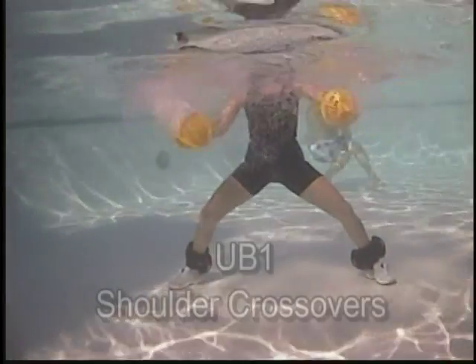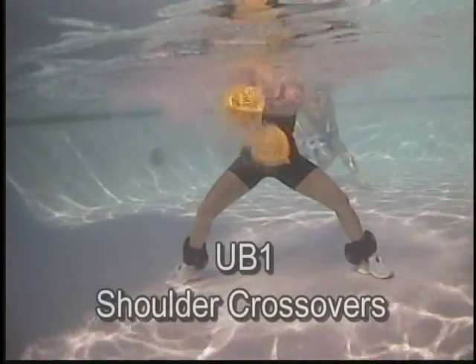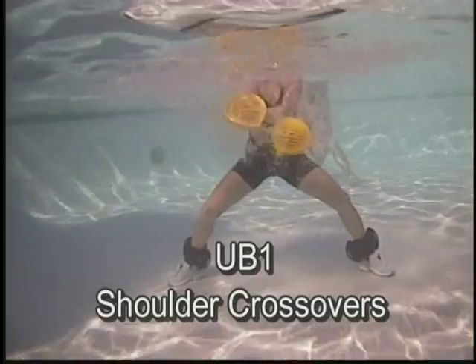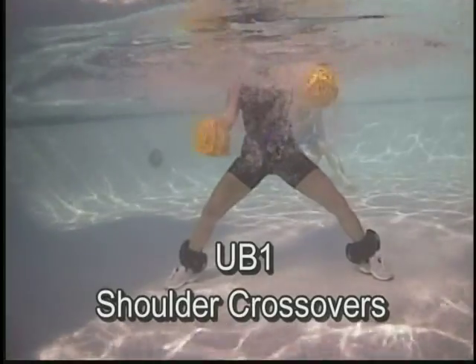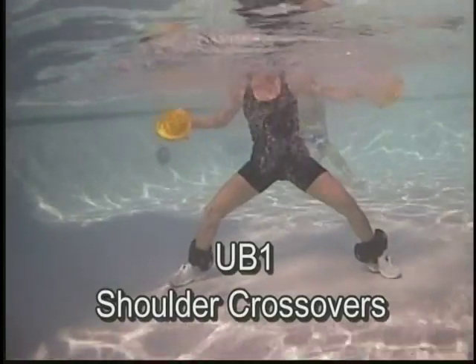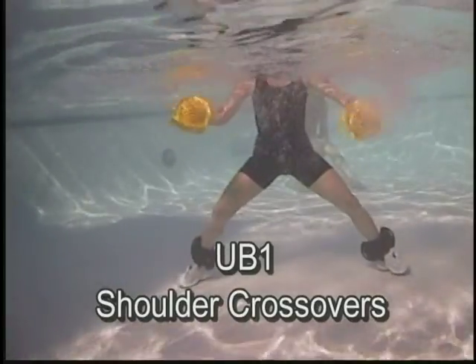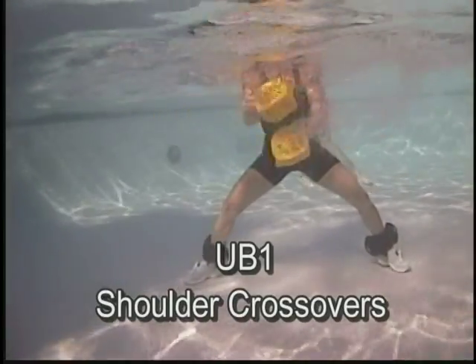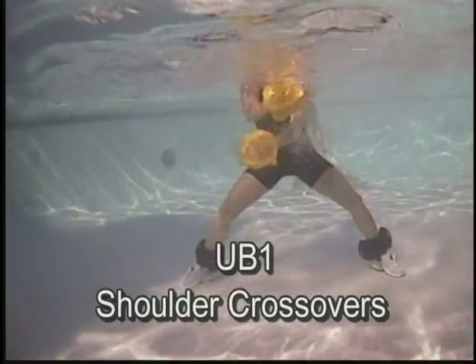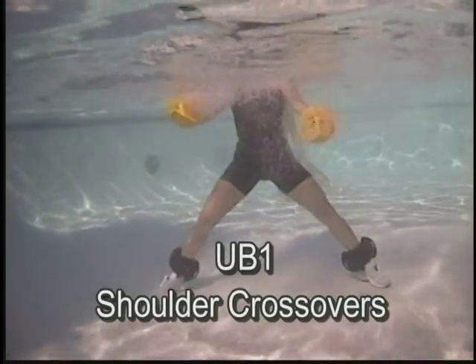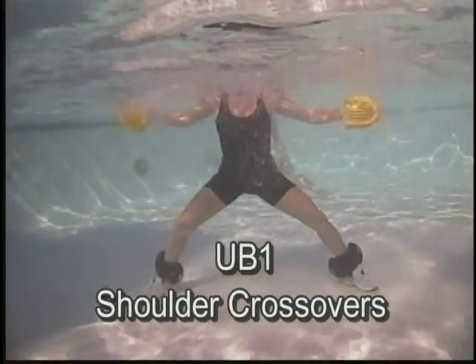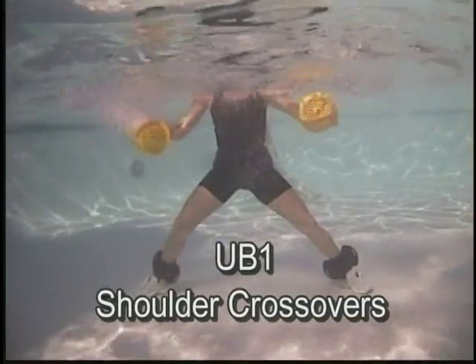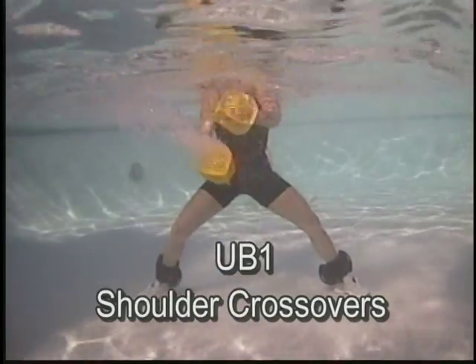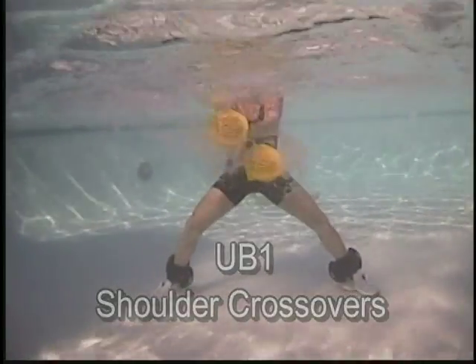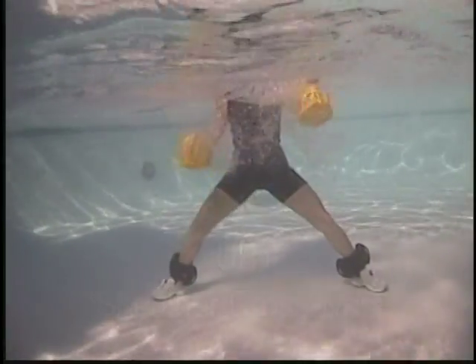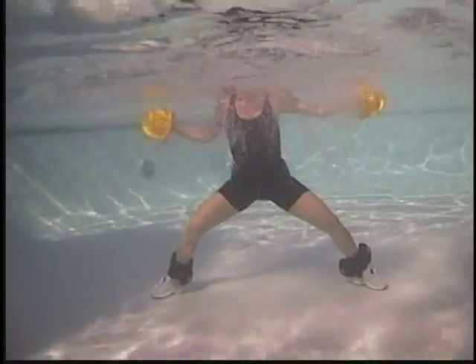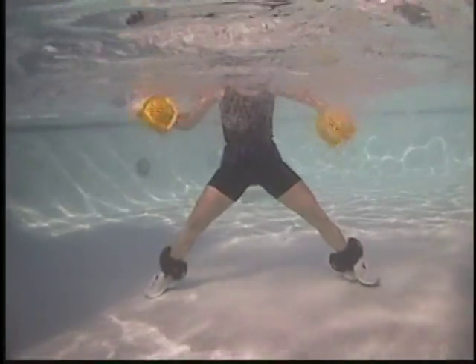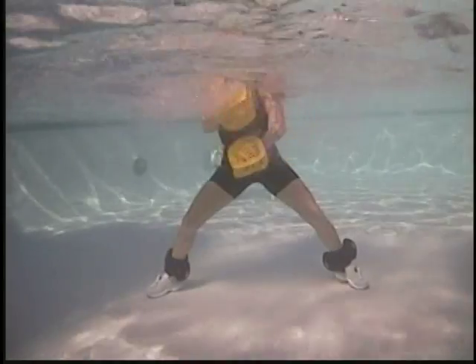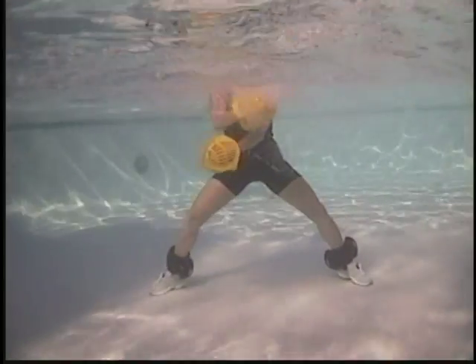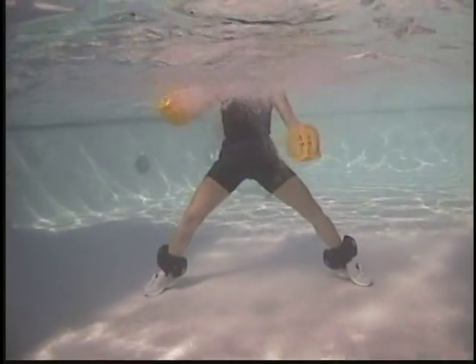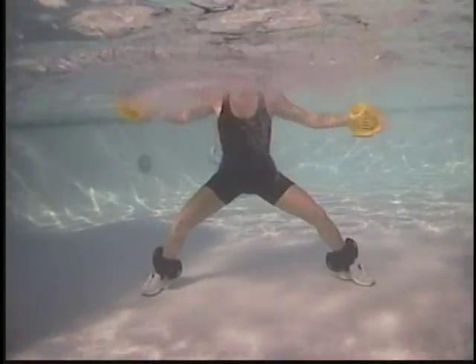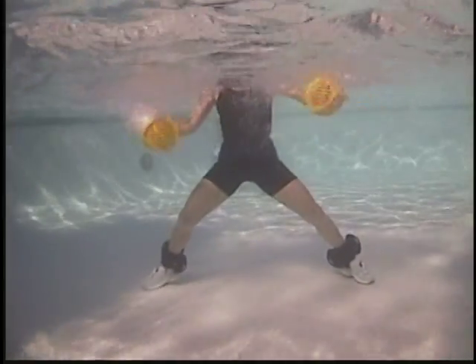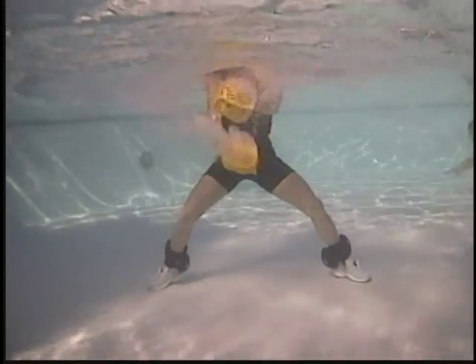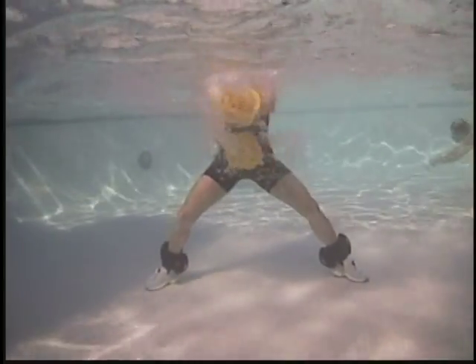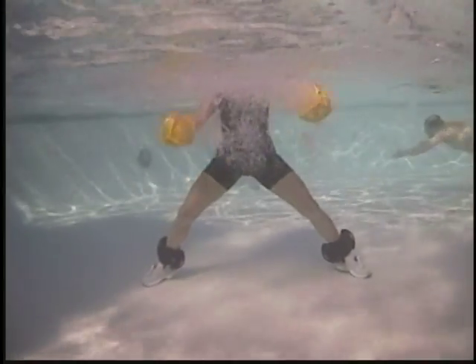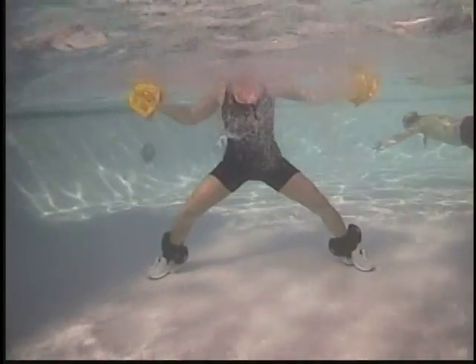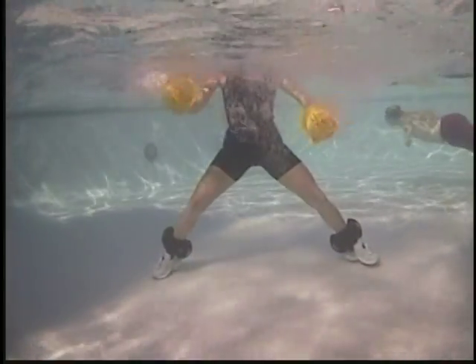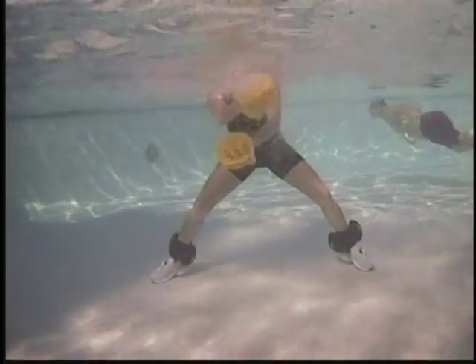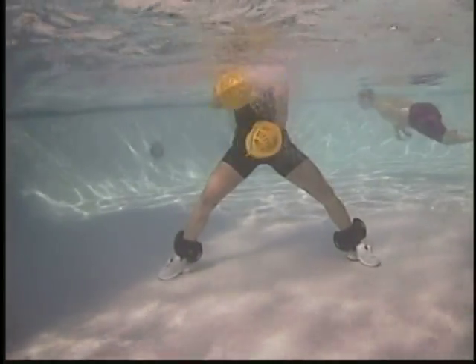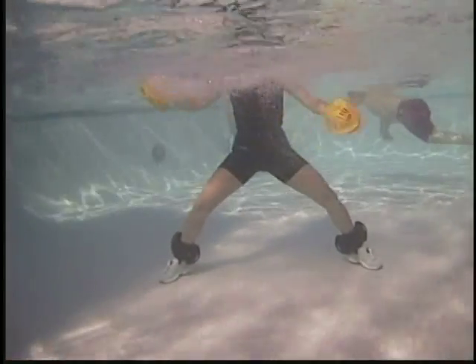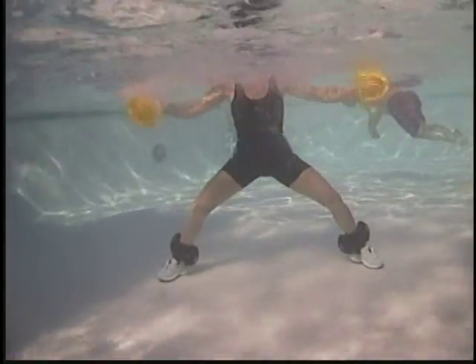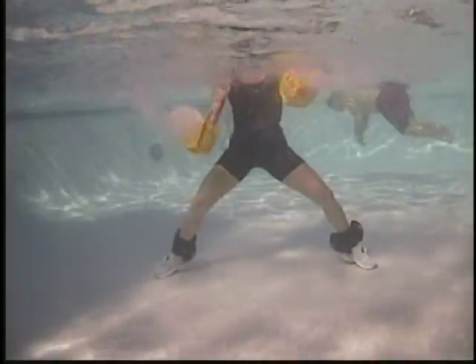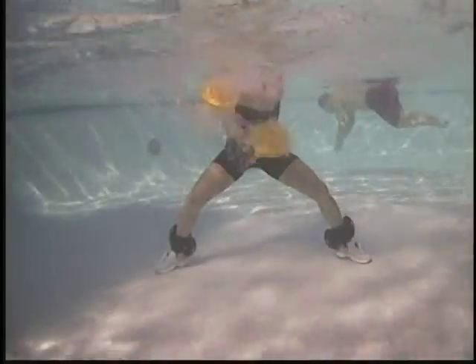Shoulder crossovers. Center stance. Abs and torso strong, arms crossing over the center of the body. Alternate hands up and down.